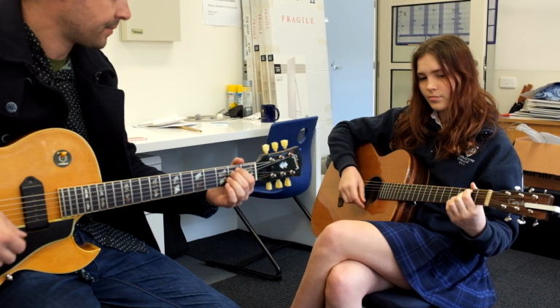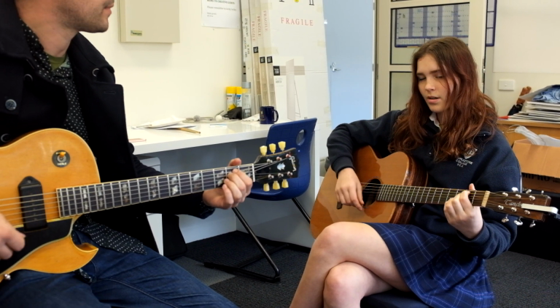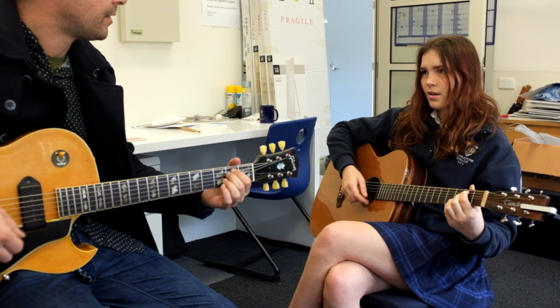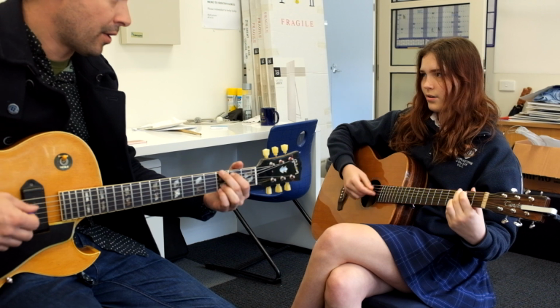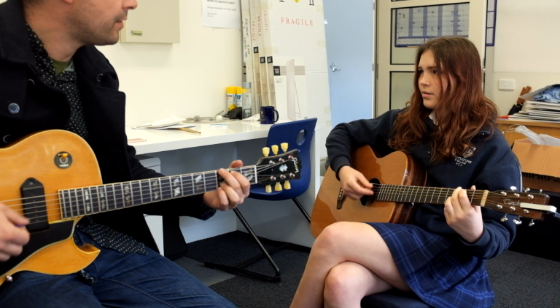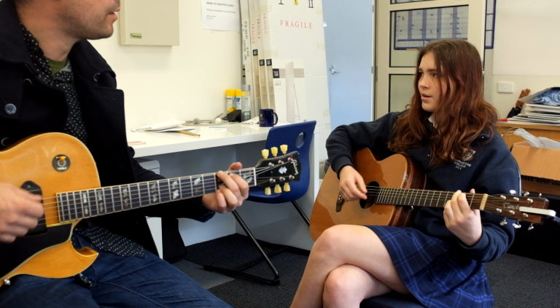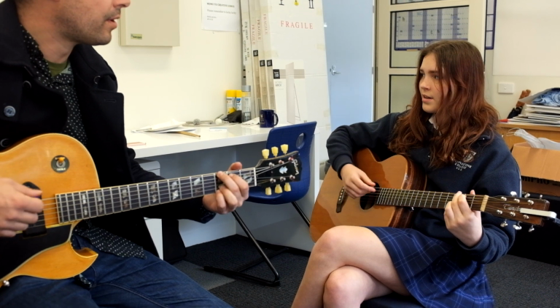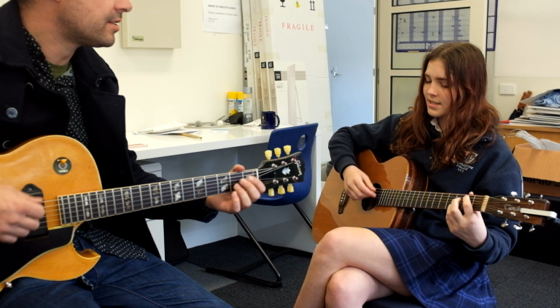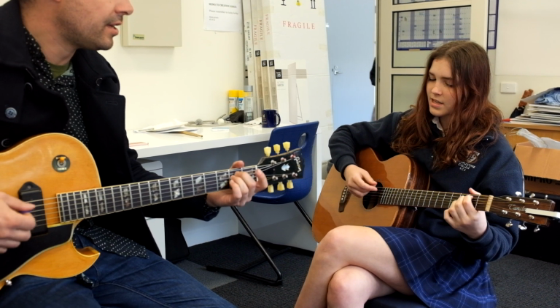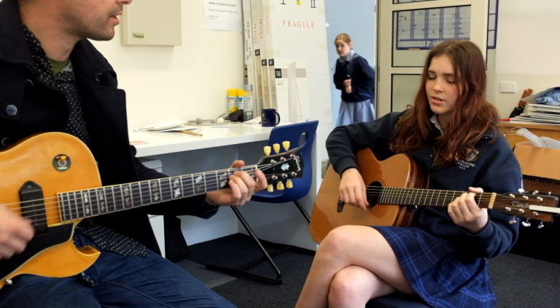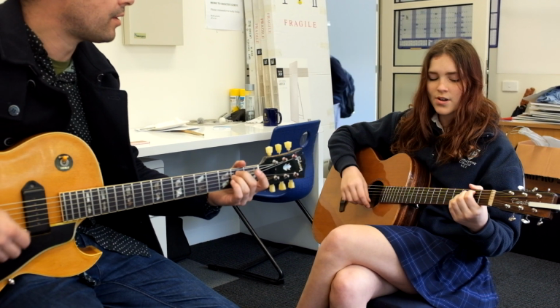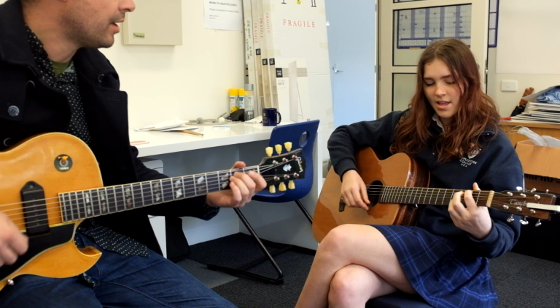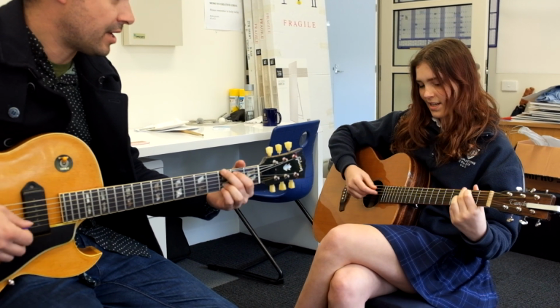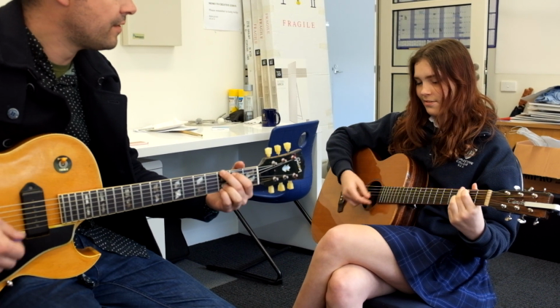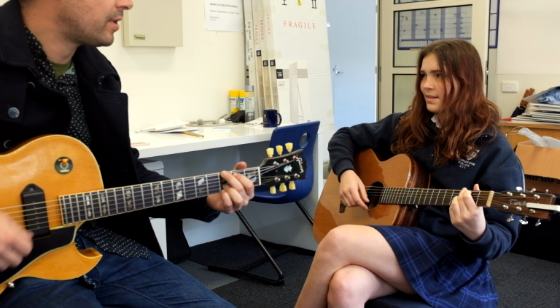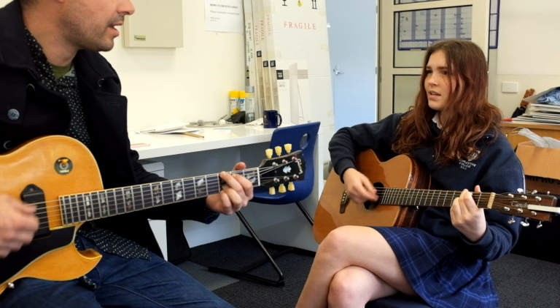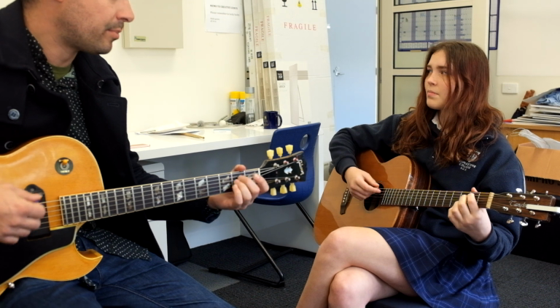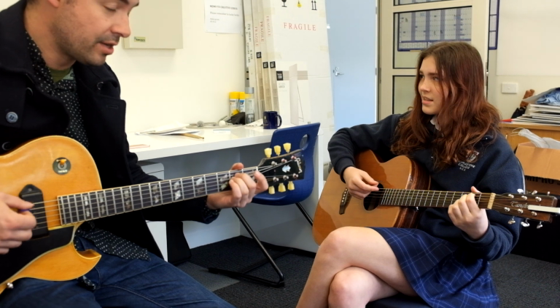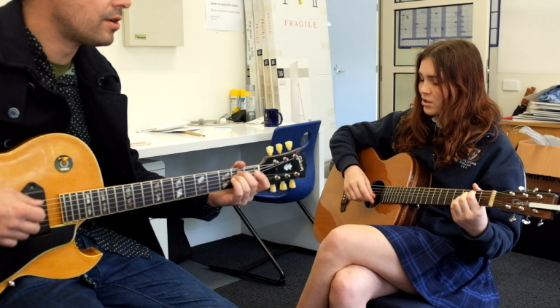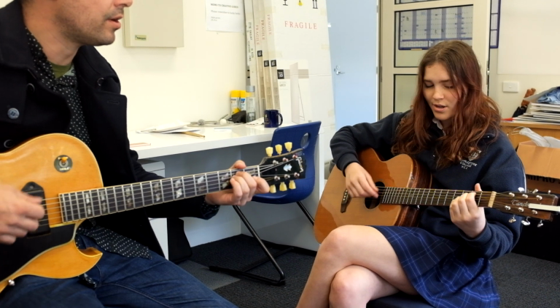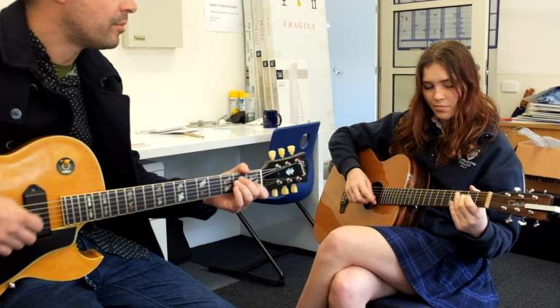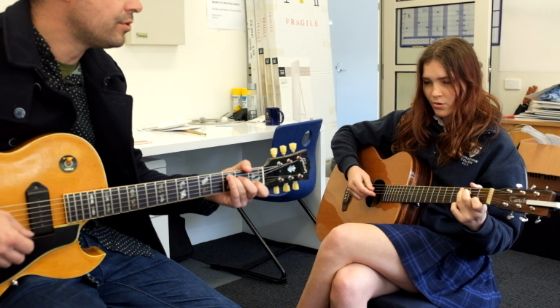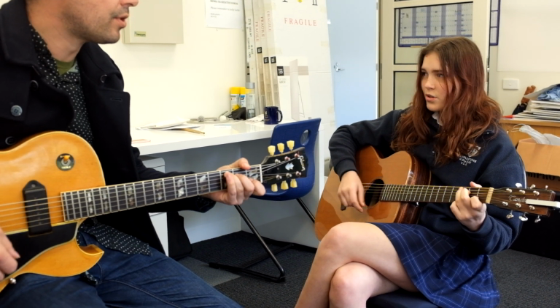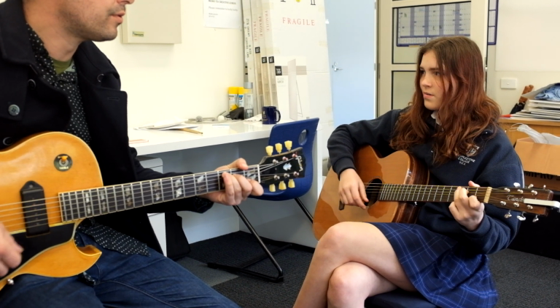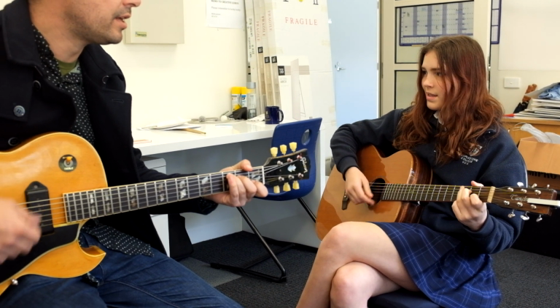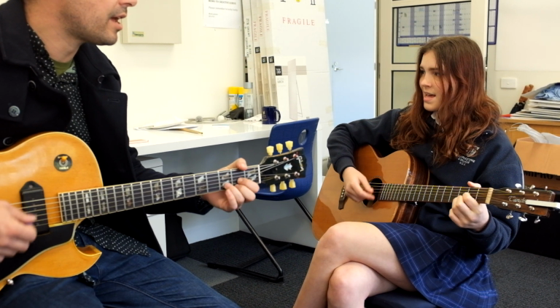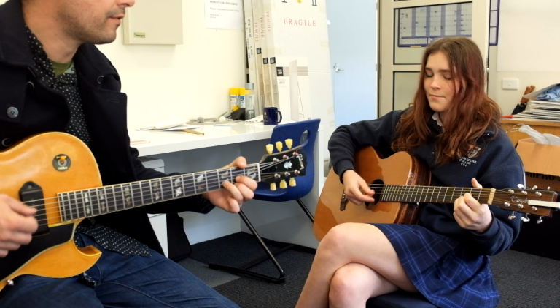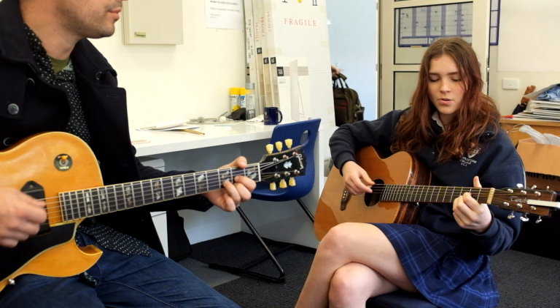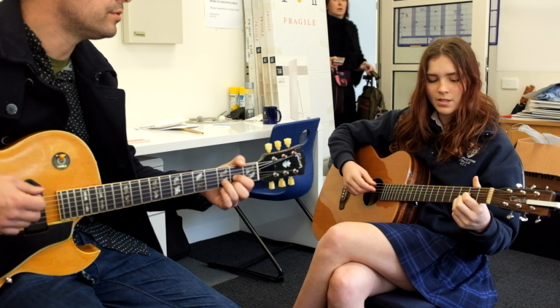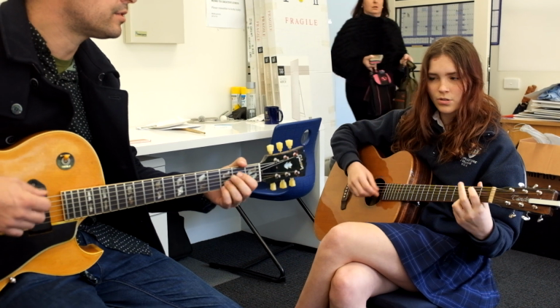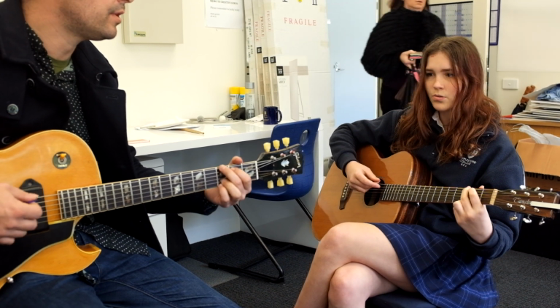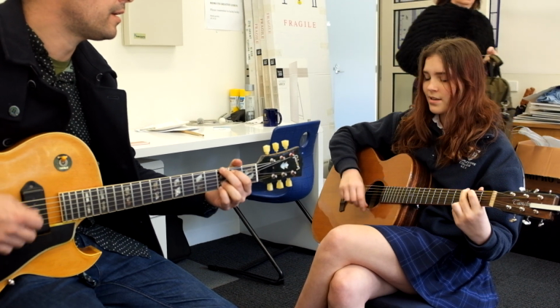I heard there was a secret love that David played and pleased the Lord.